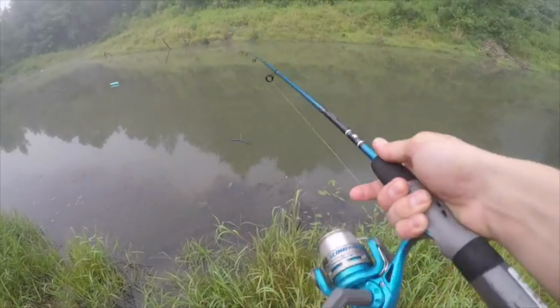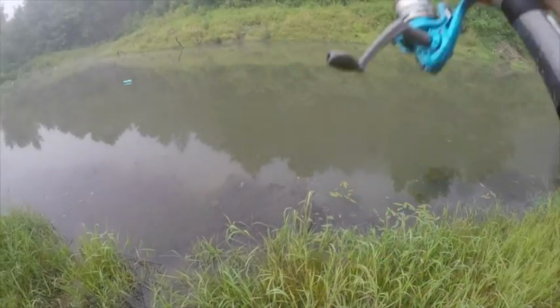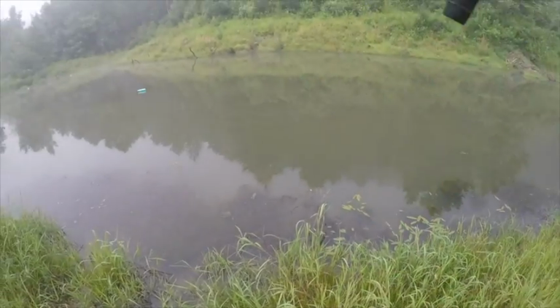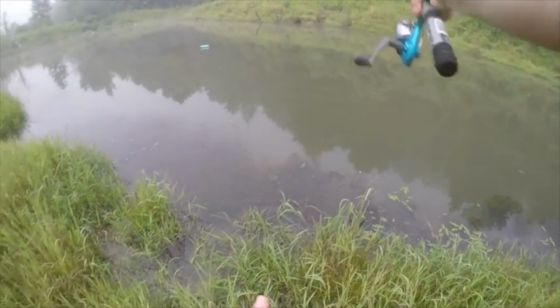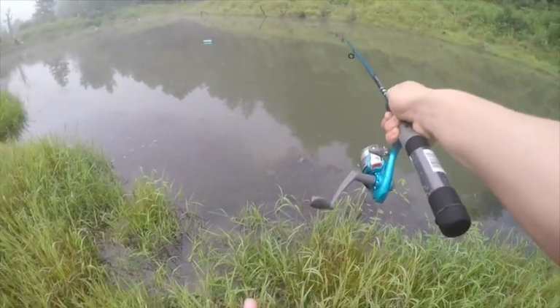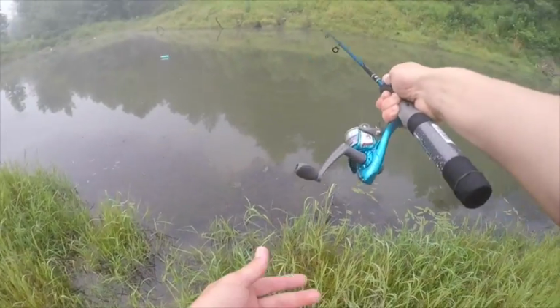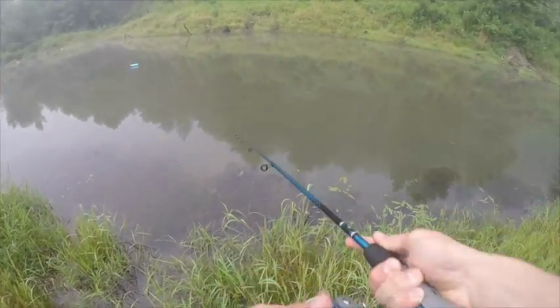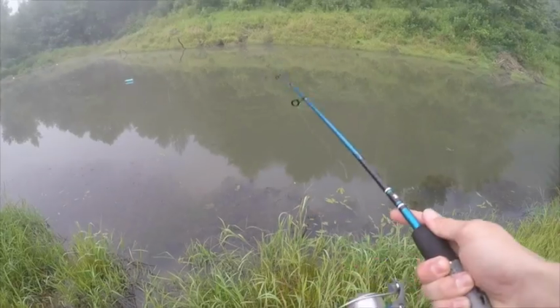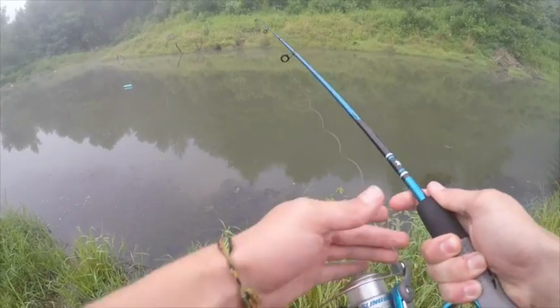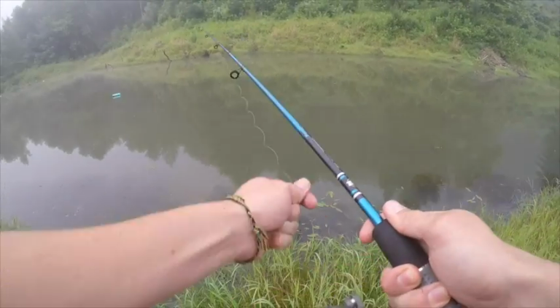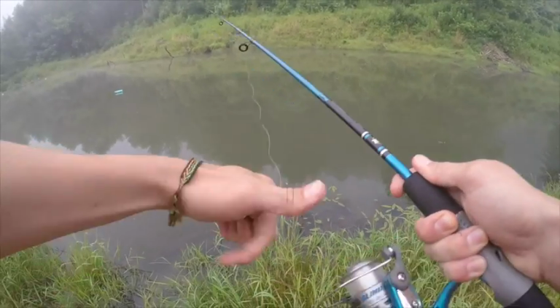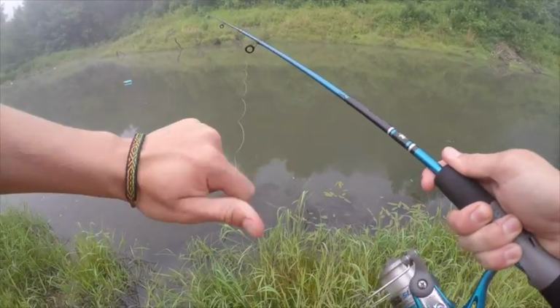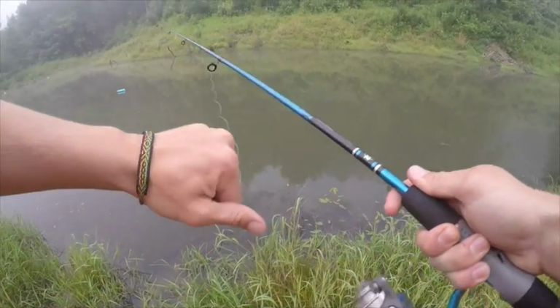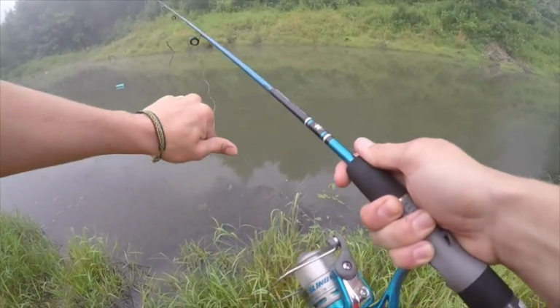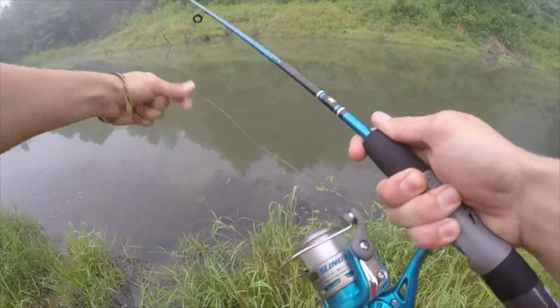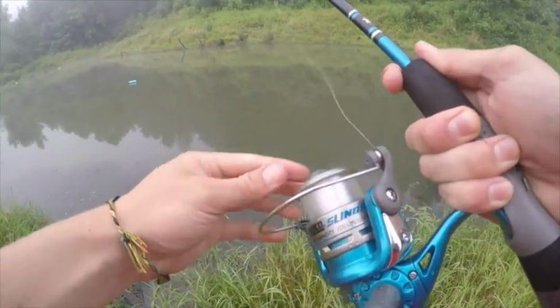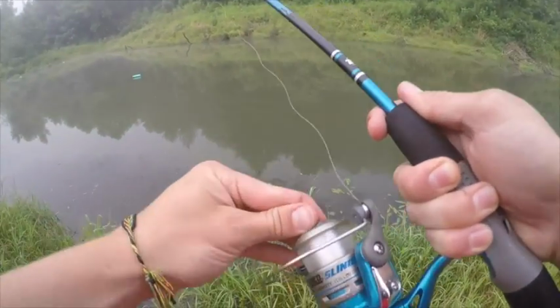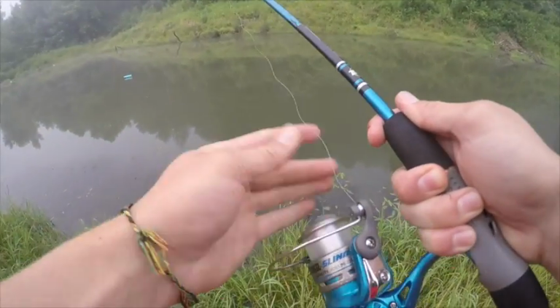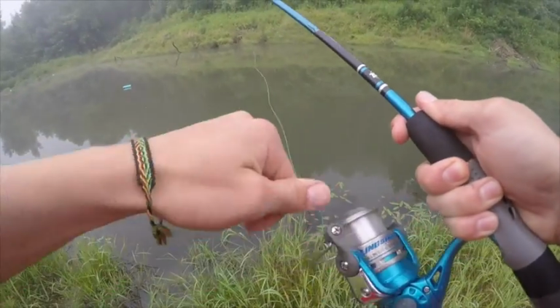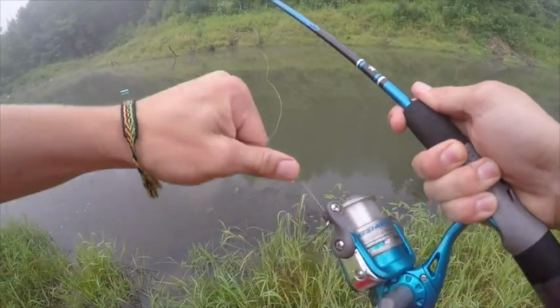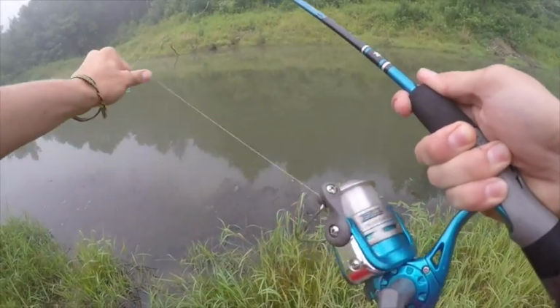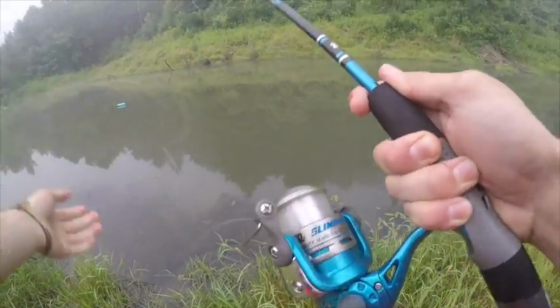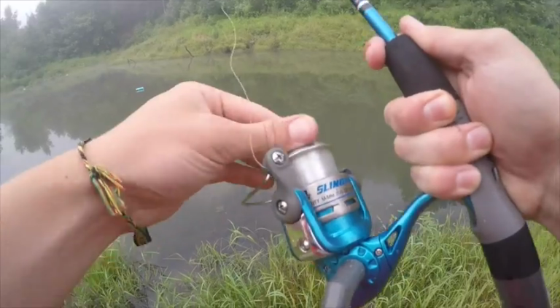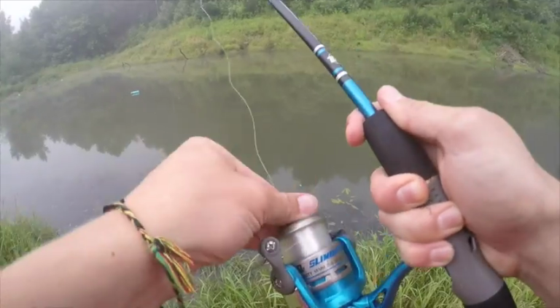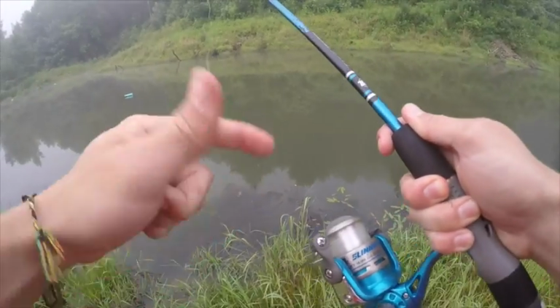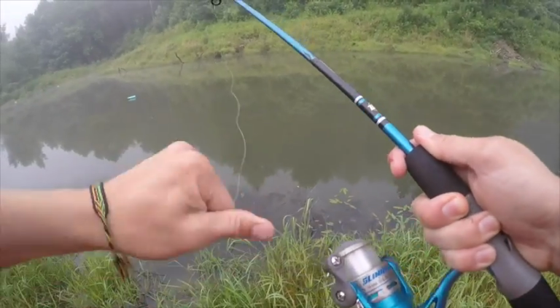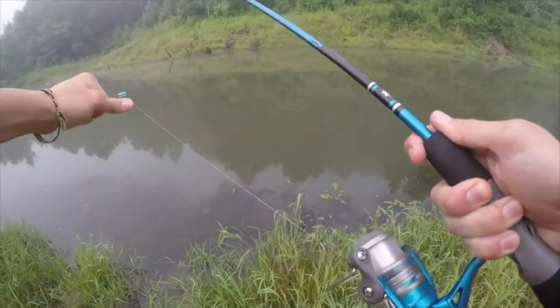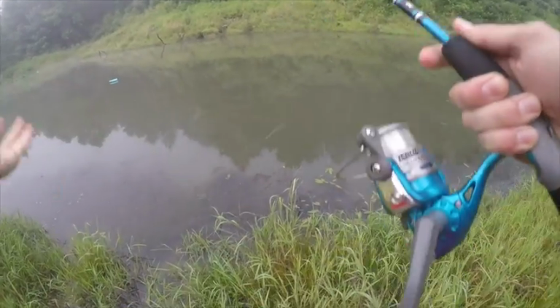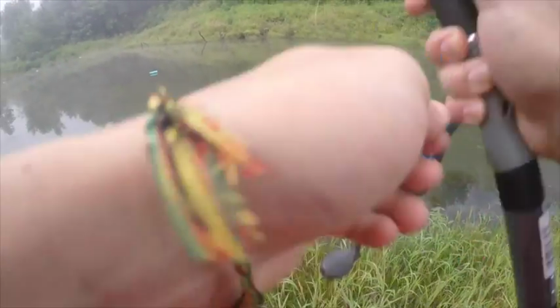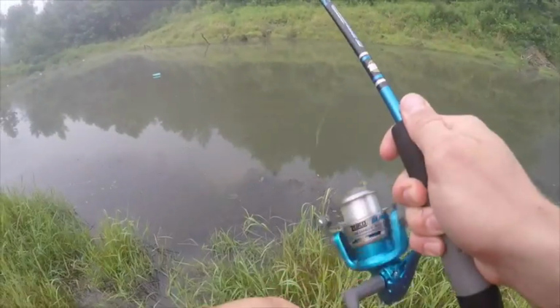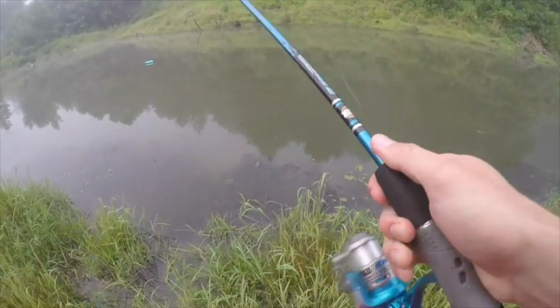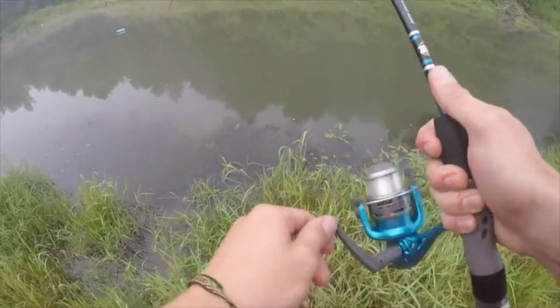Here we go, first cast of the Walmart challenge. Set the drag - yeah, that drag's way too tight. A little bit better, and there we go. Now we're ready to catch some bass.